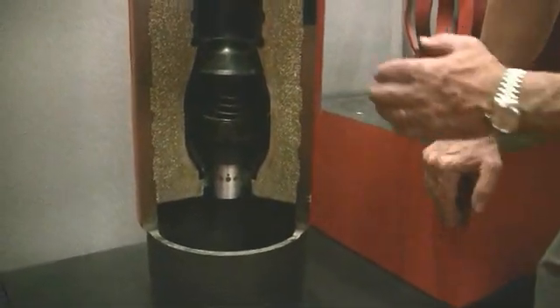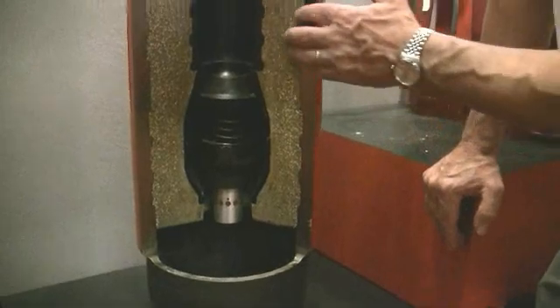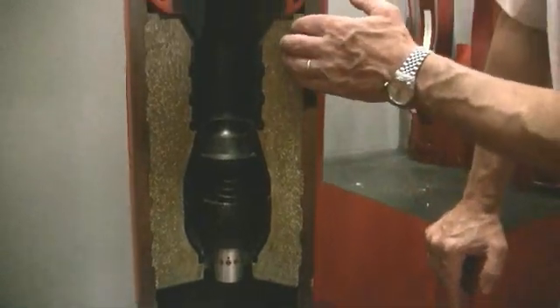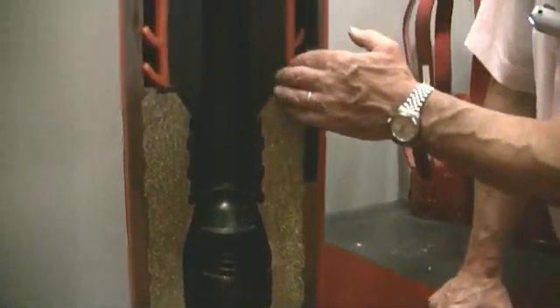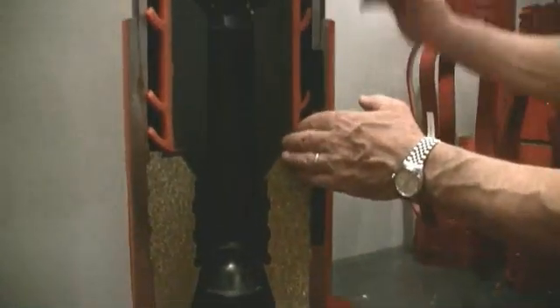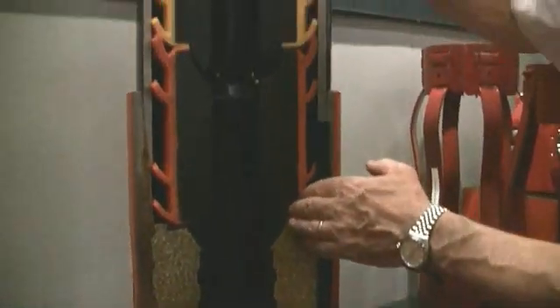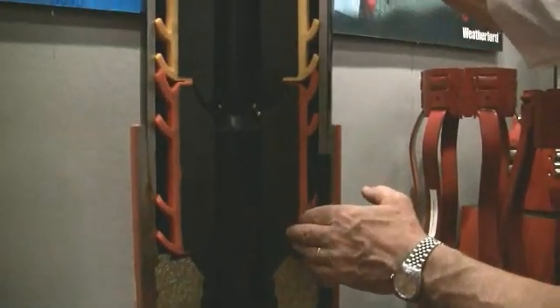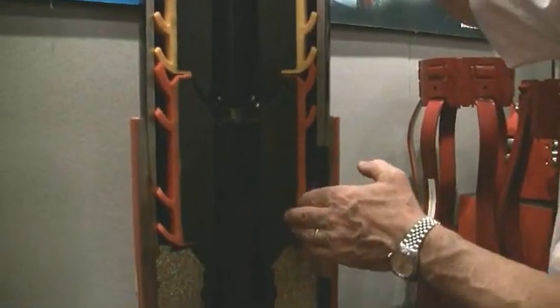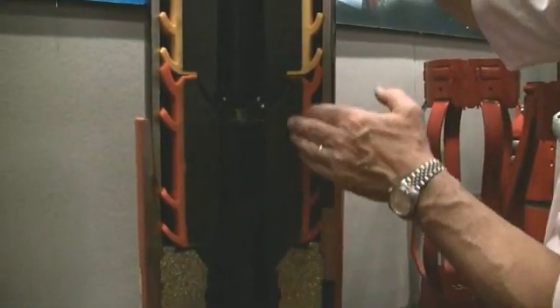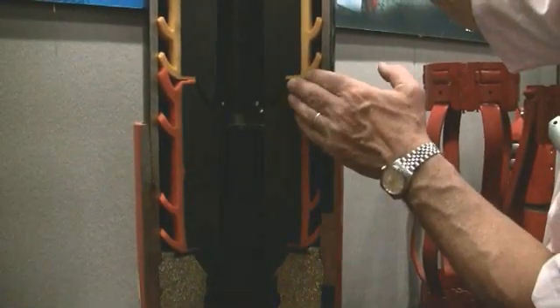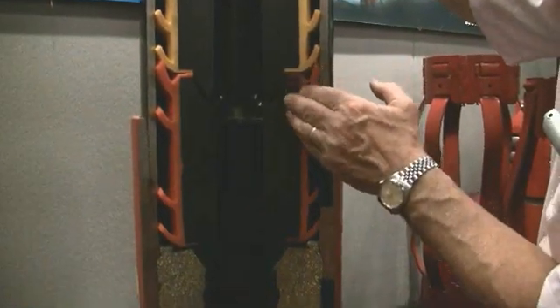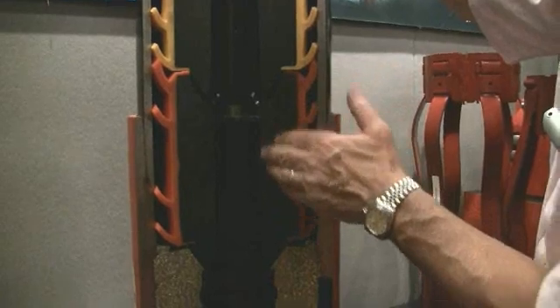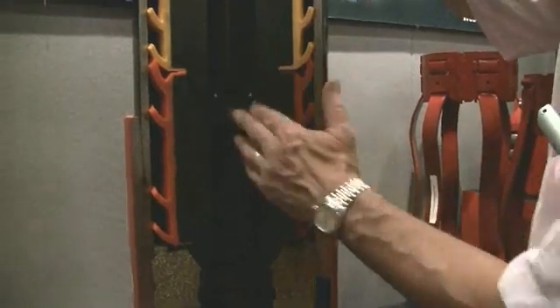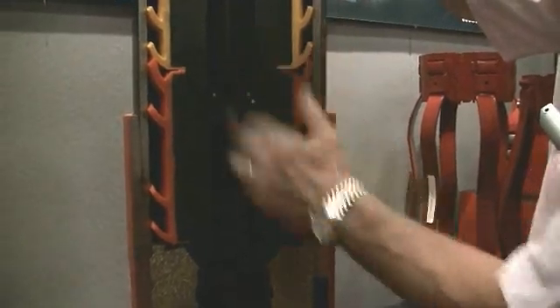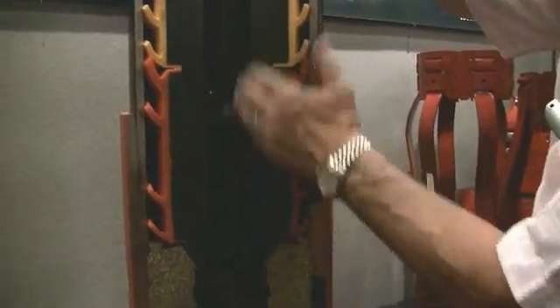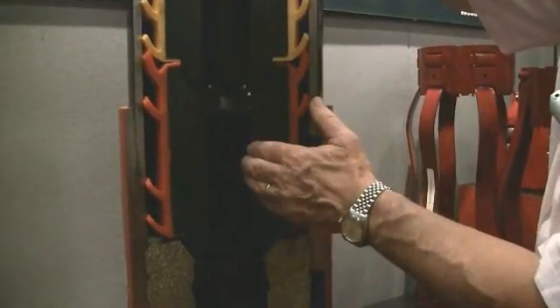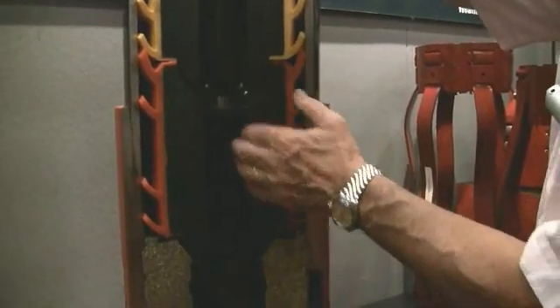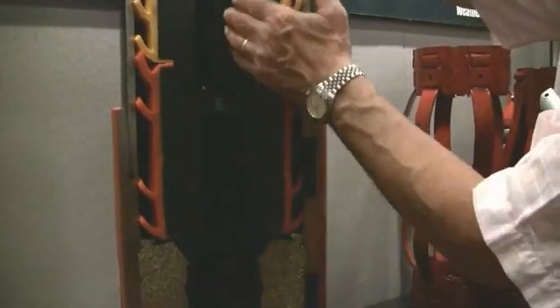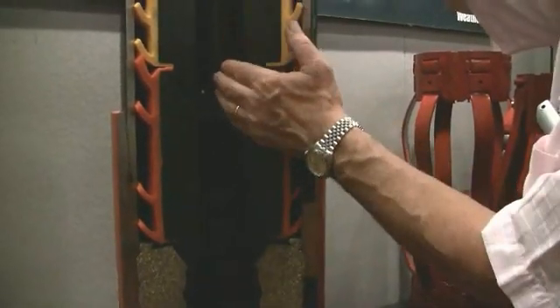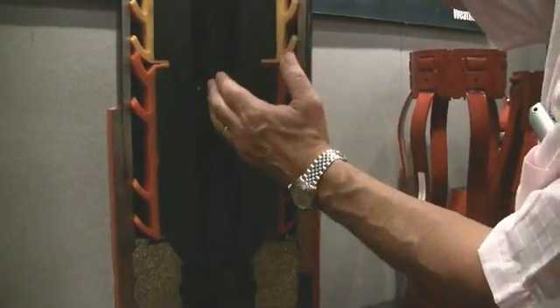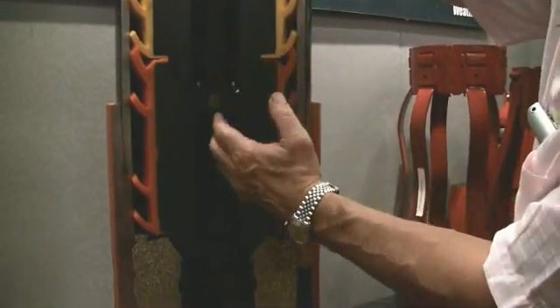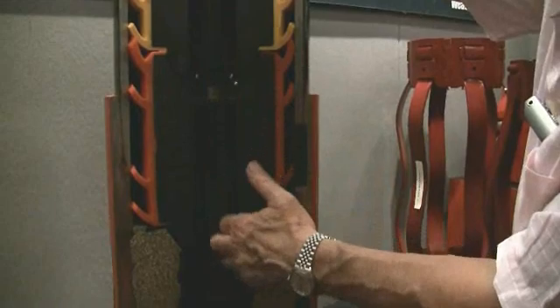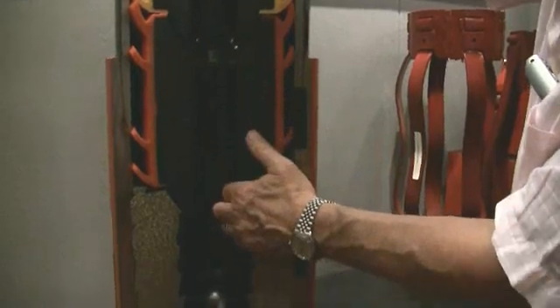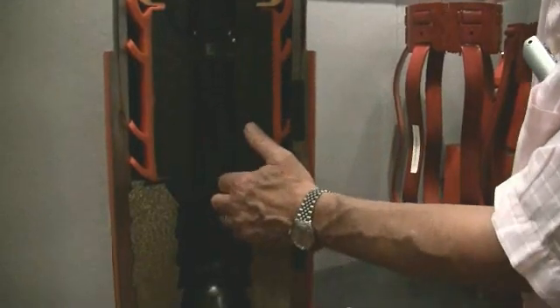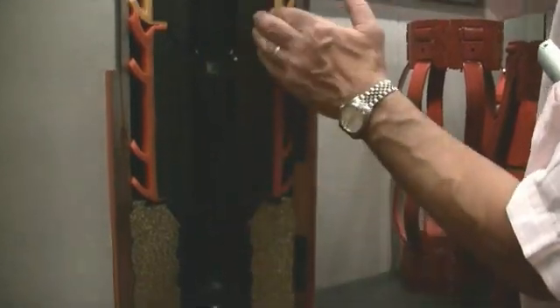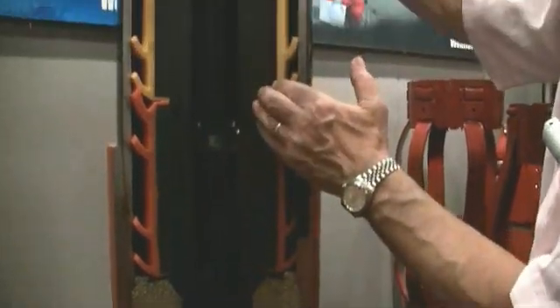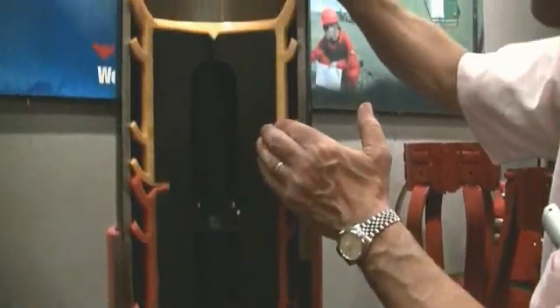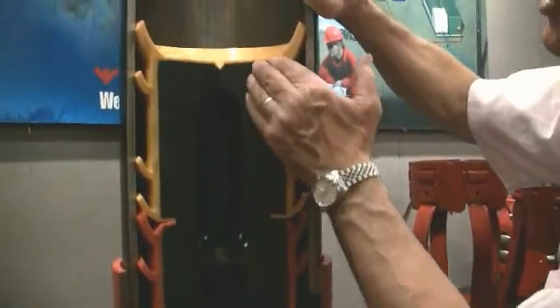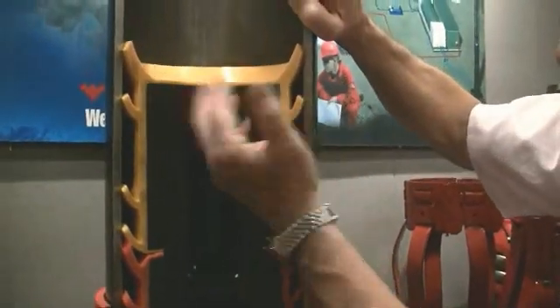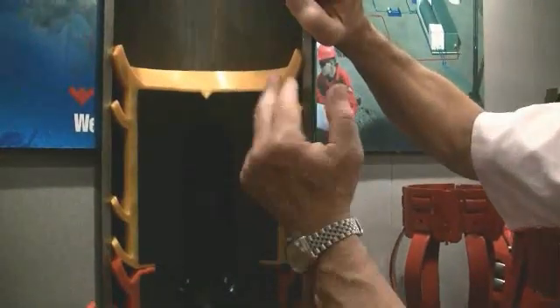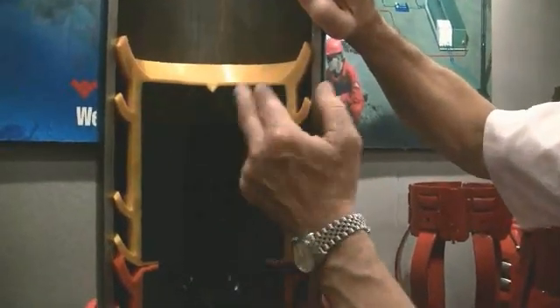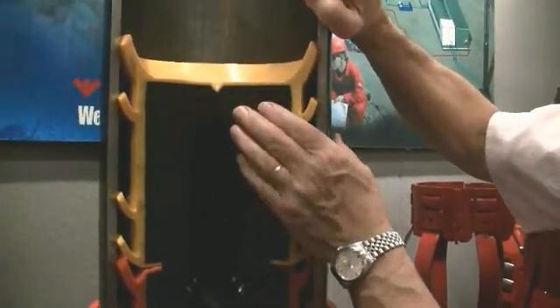If we look up, you have above it what we call the bottom plug. The middle of it has been sheared out because all the cement slurry has had to come through here. And then above it we've got the top plug, which of course is completely solid.